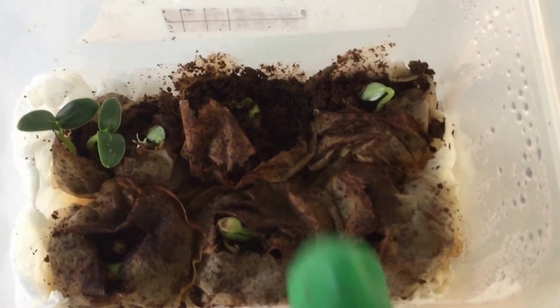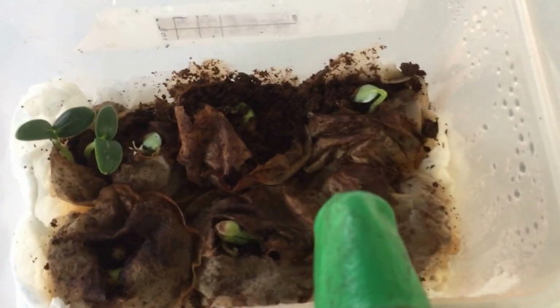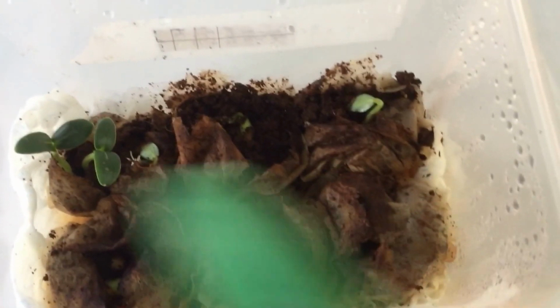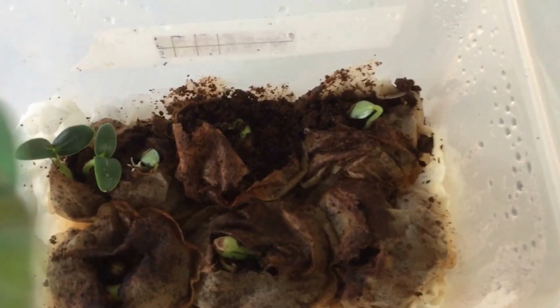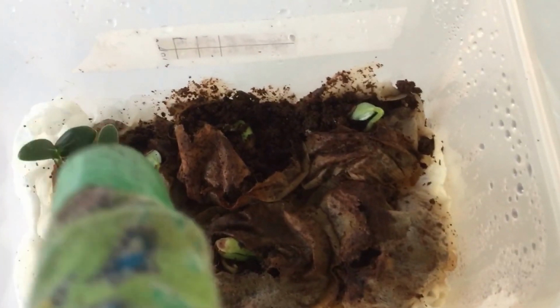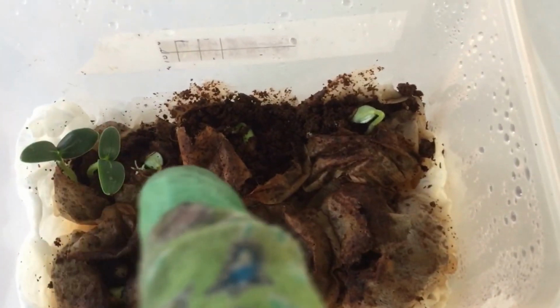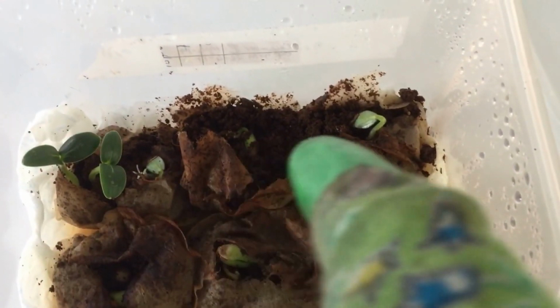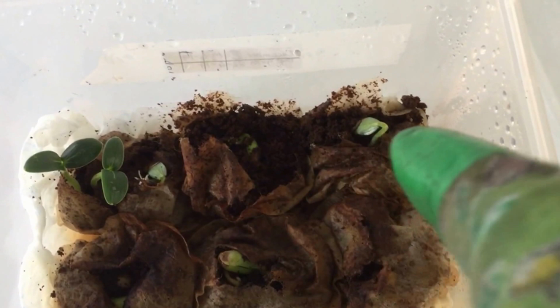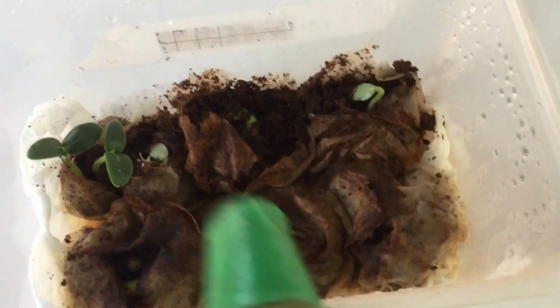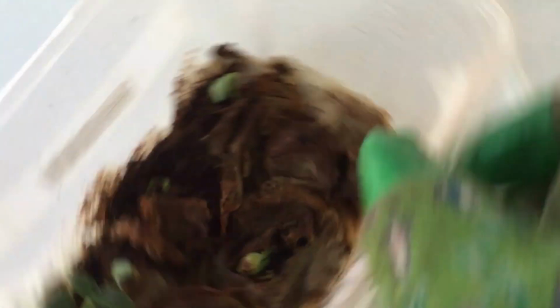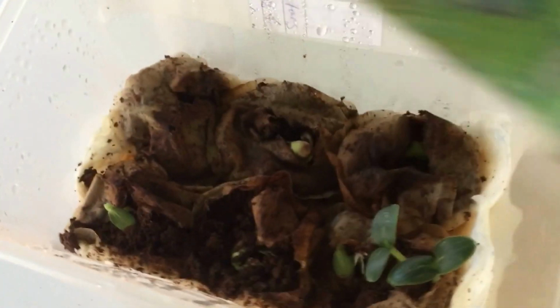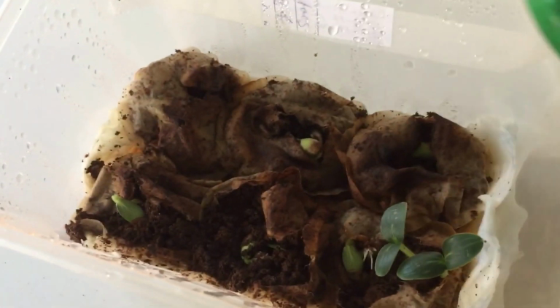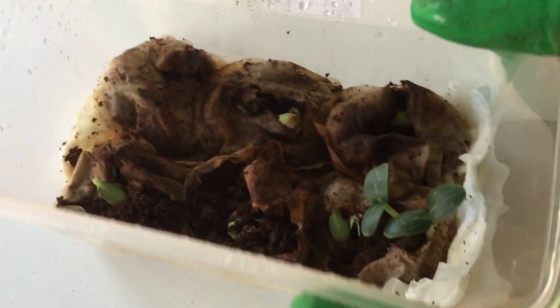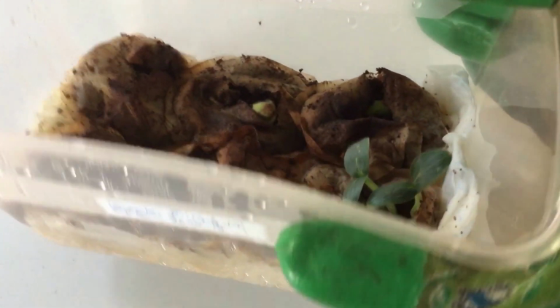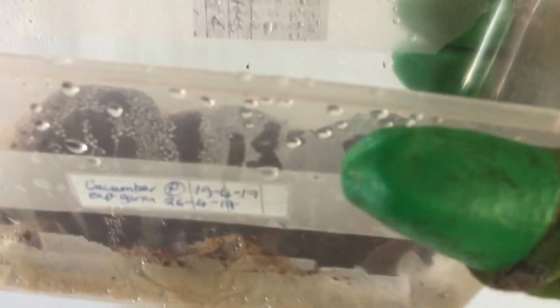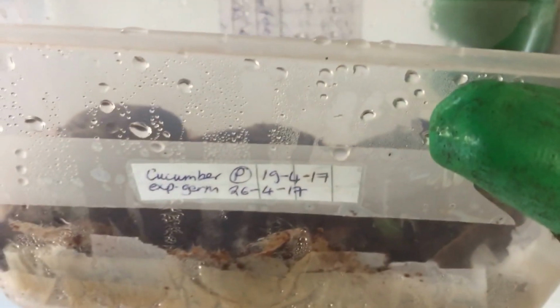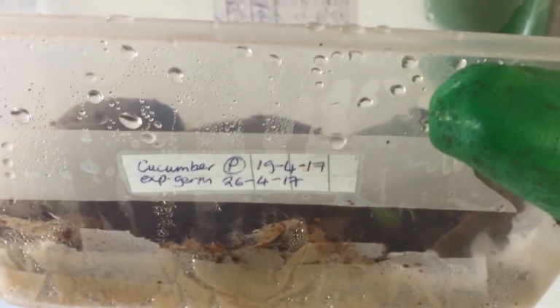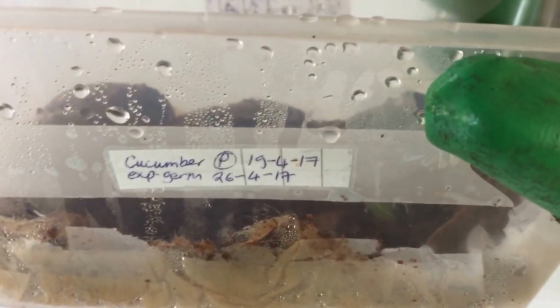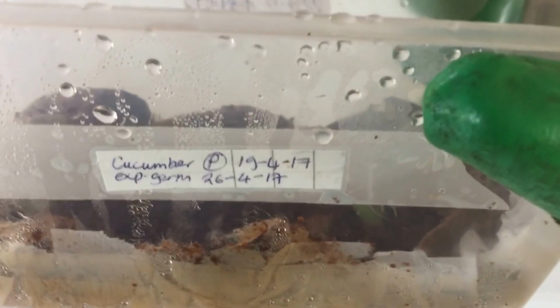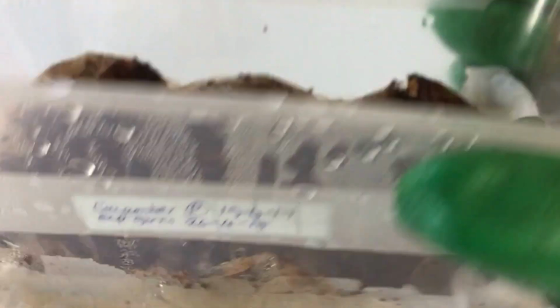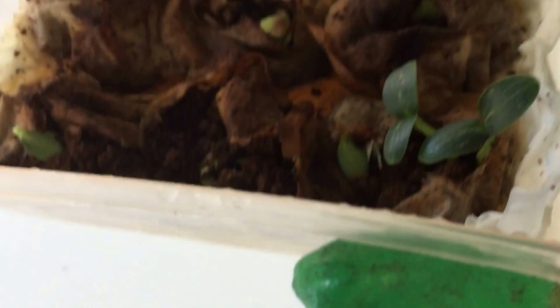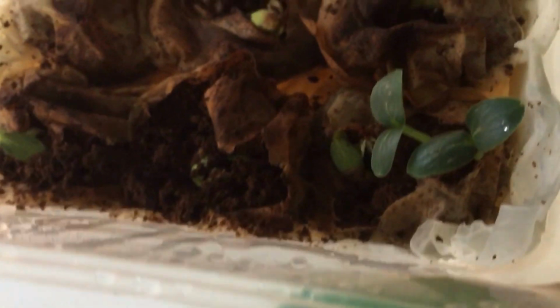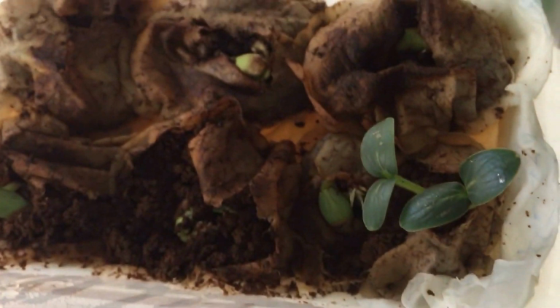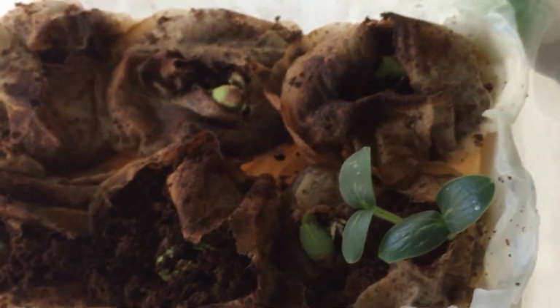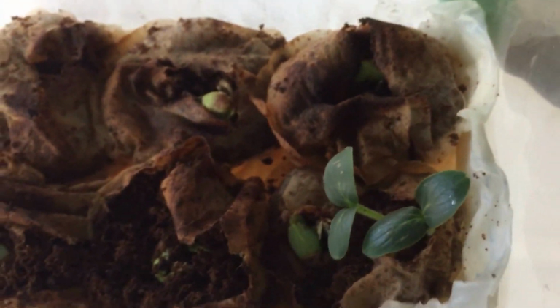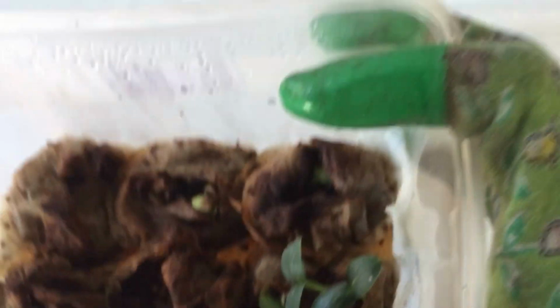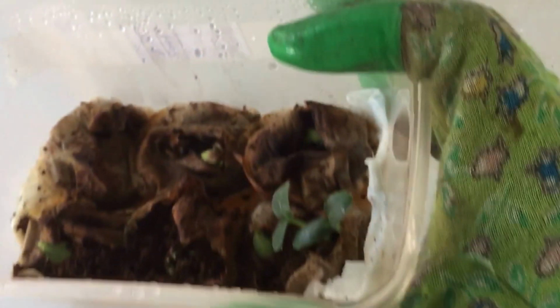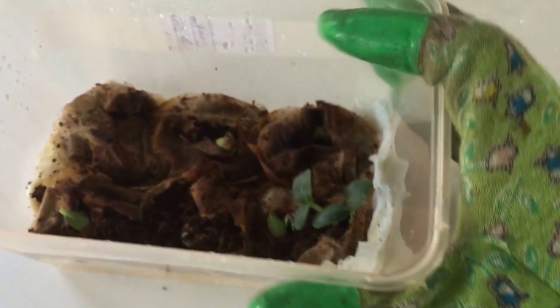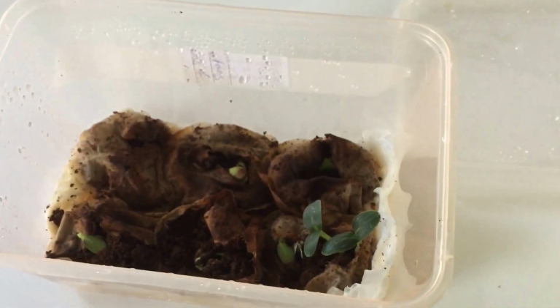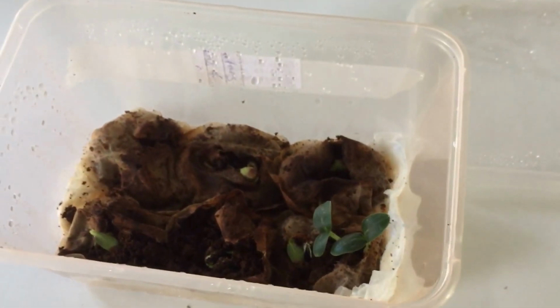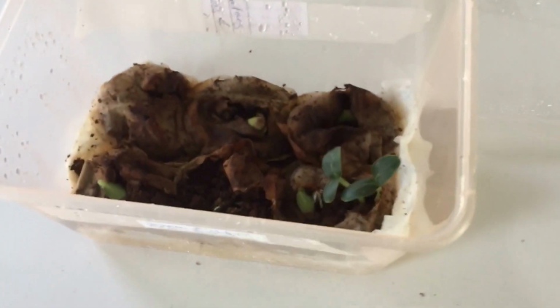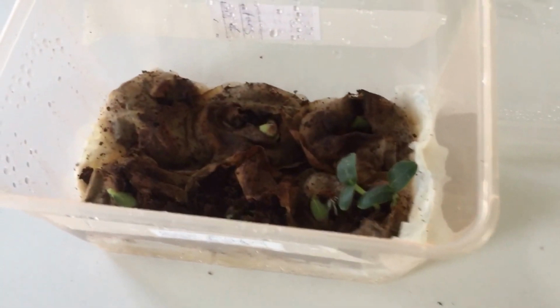And then on the other side, you can see we've also got some cucumber plants developing. So that's very exciting. That's good news.